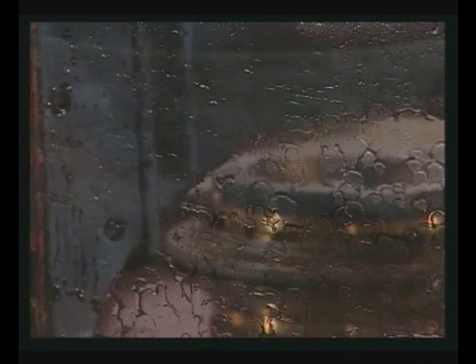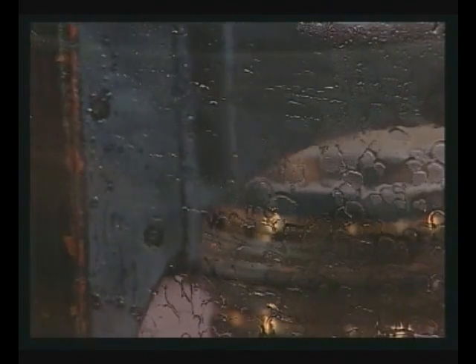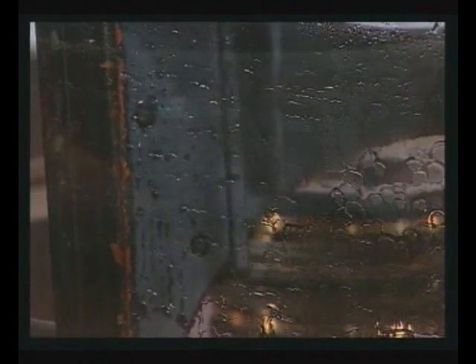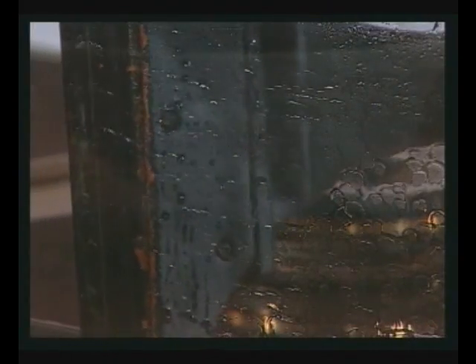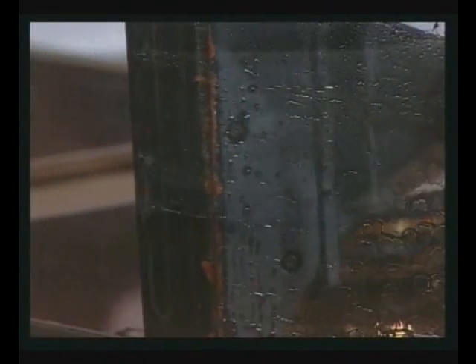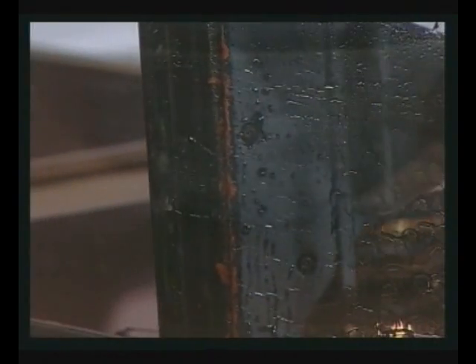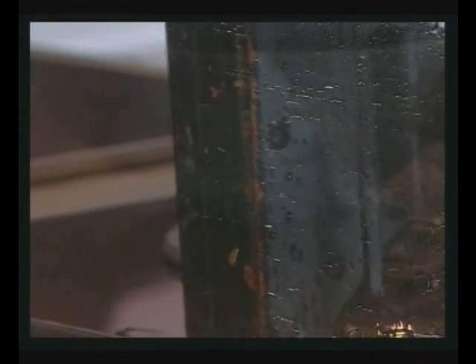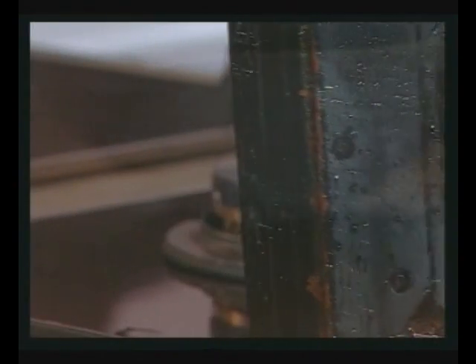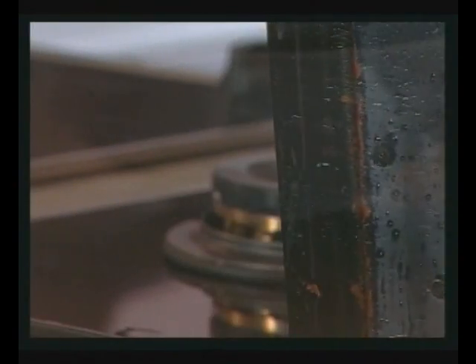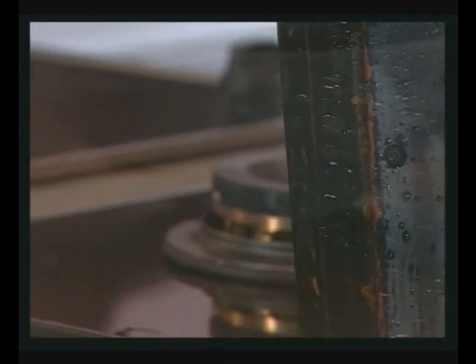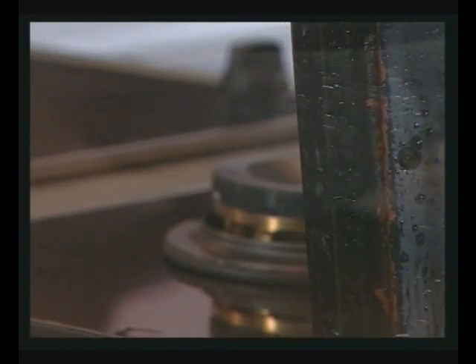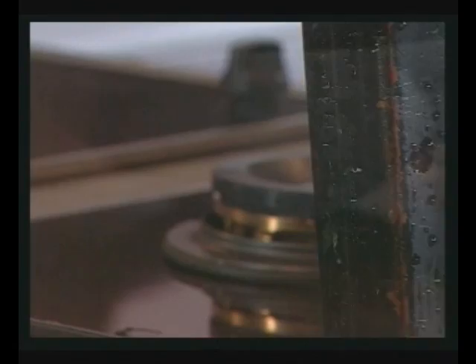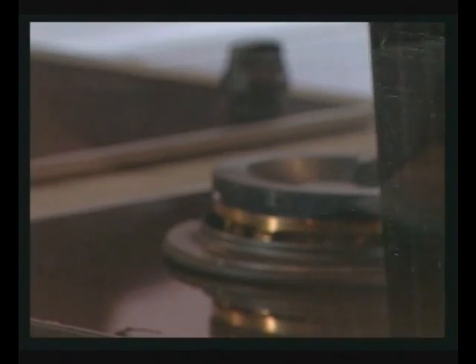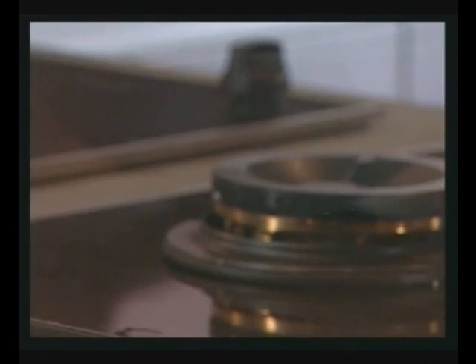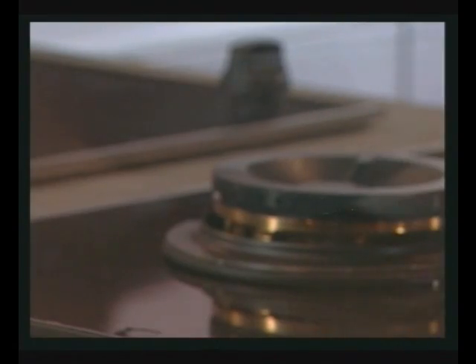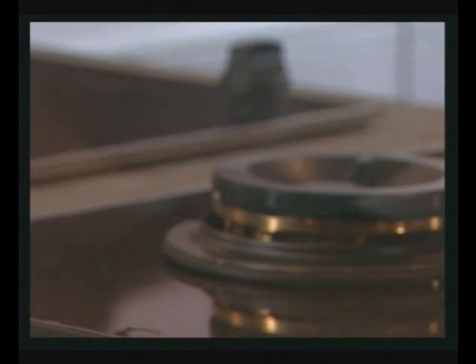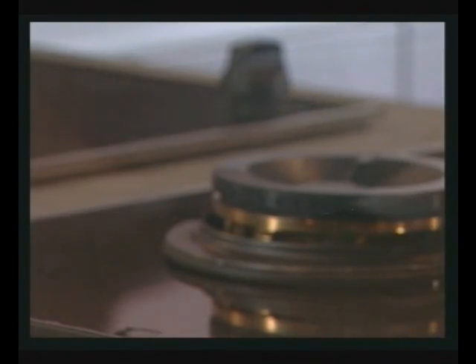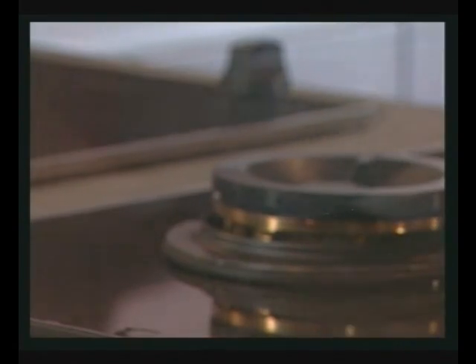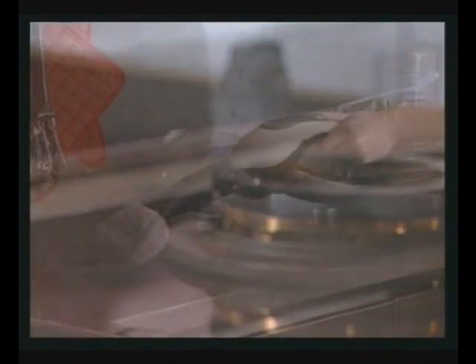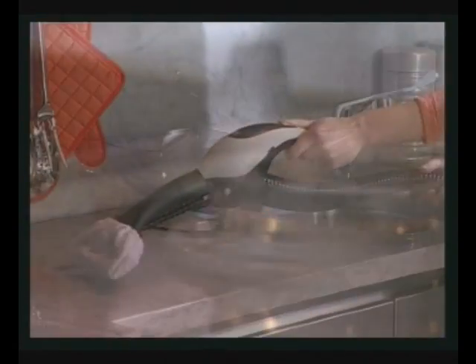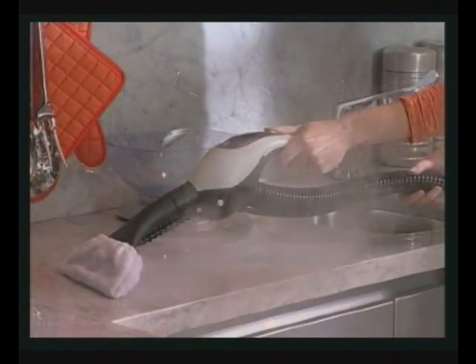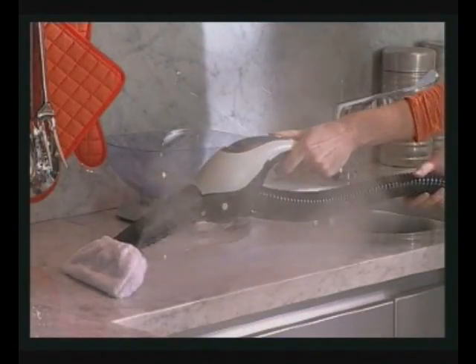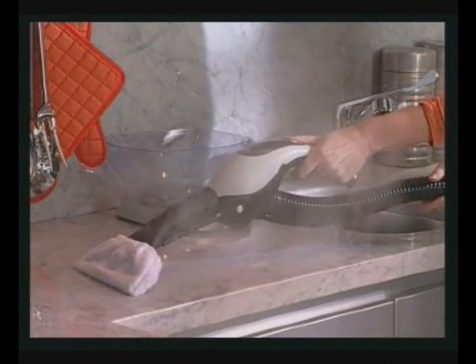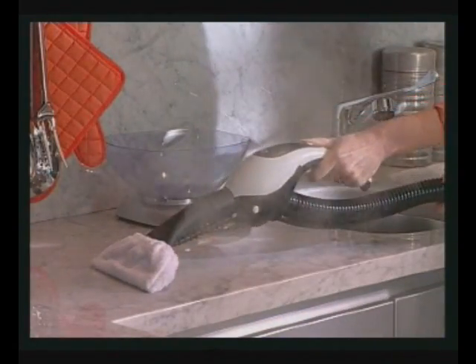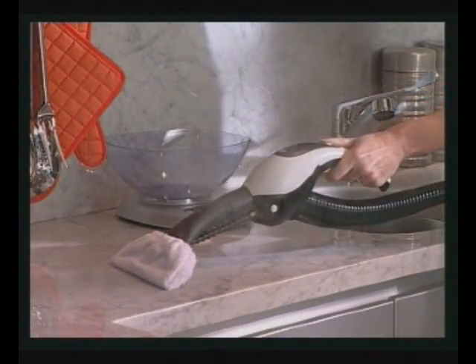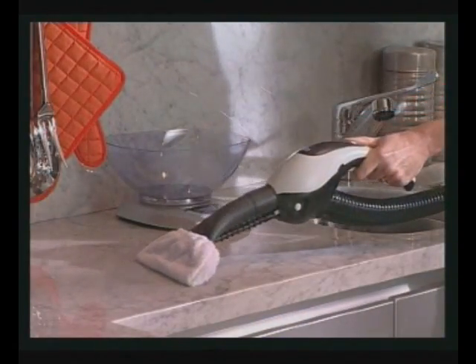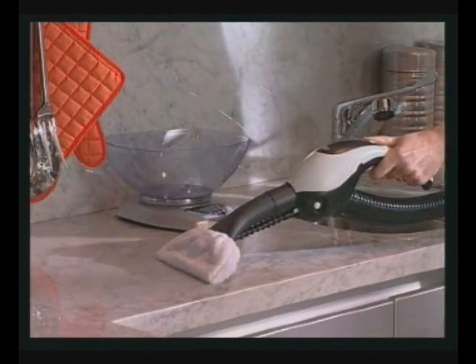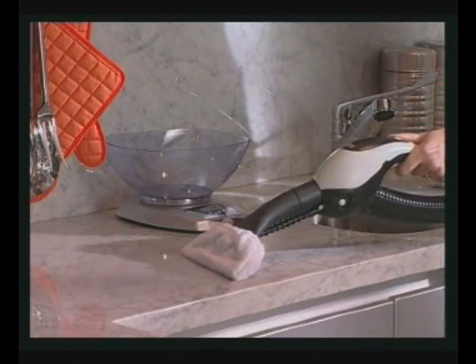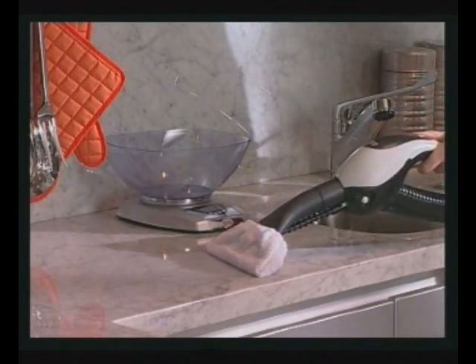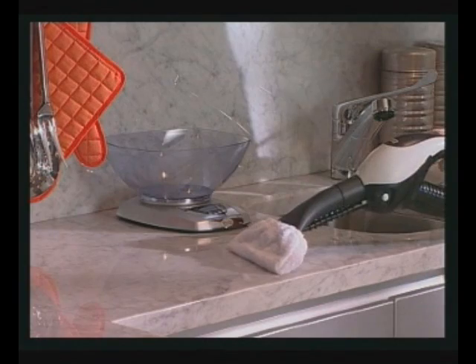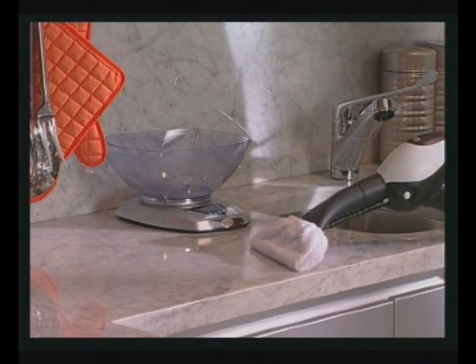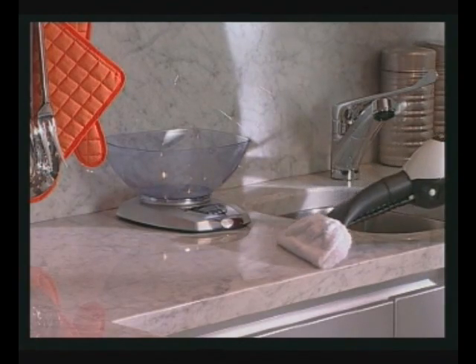To wash kitchen surfaces such as counters or cupboards, use the vacuum steam nozzle with the squeegee attachment or the nozzle with the bristle attachment covered with its cap.